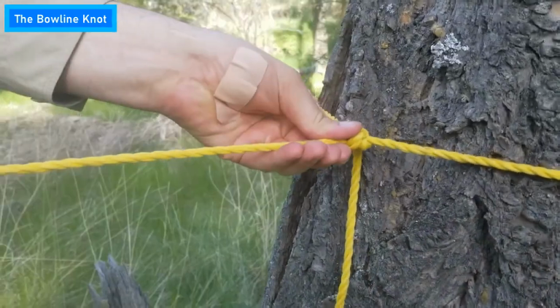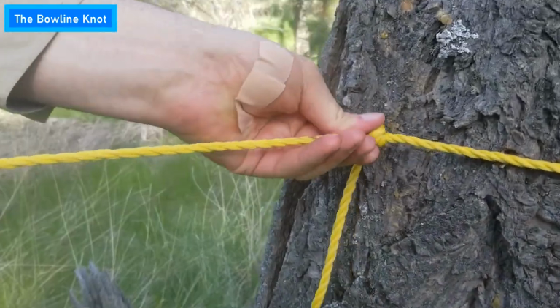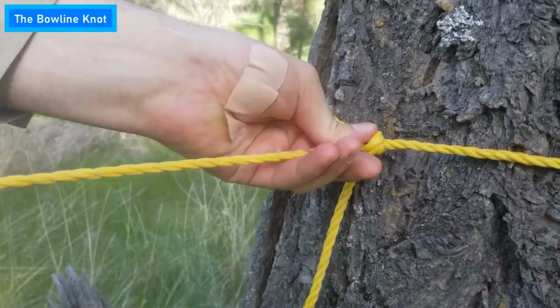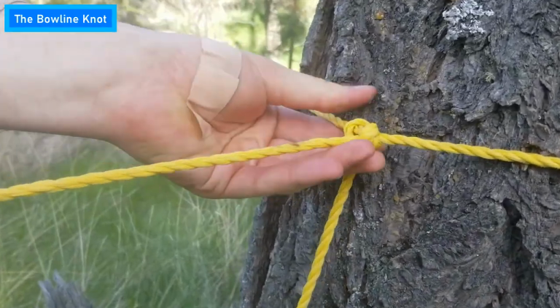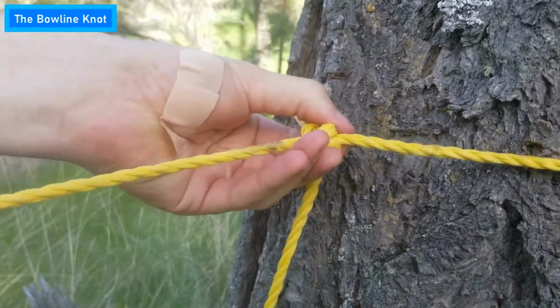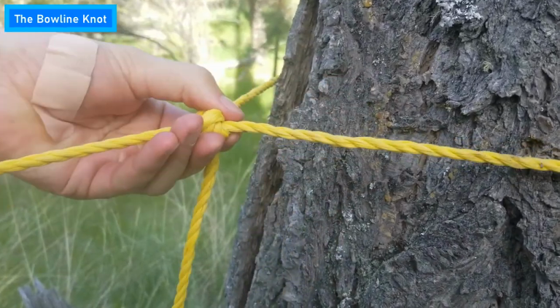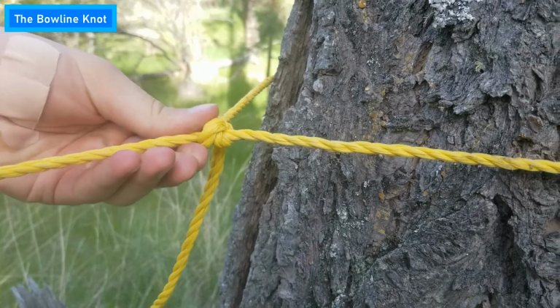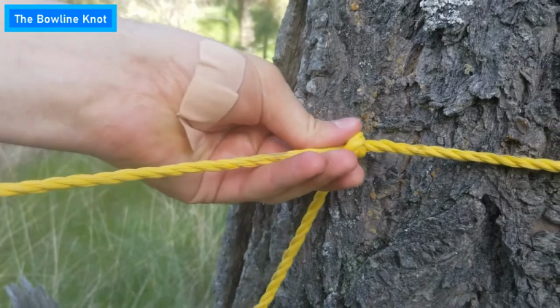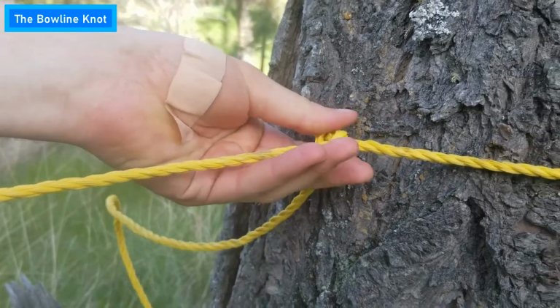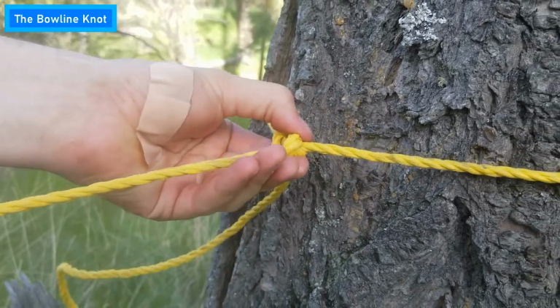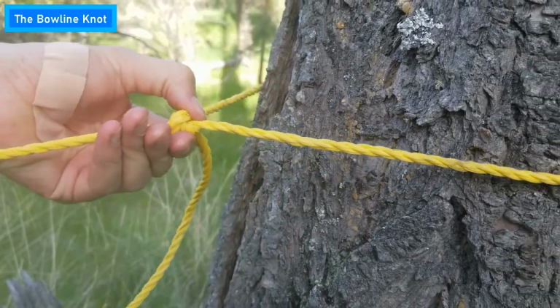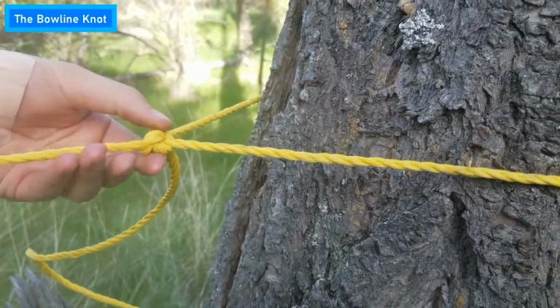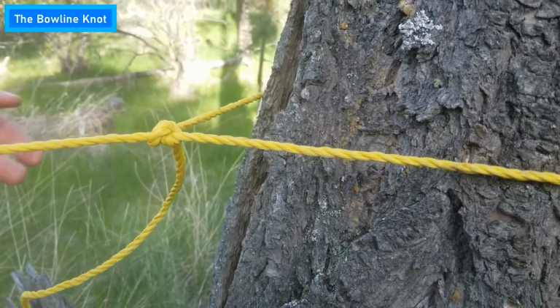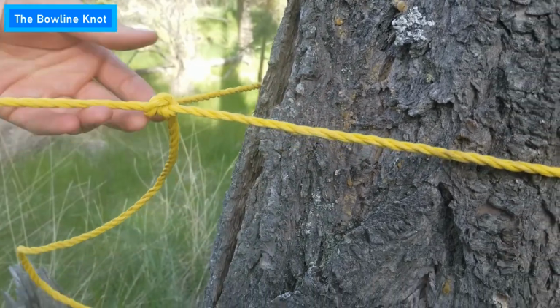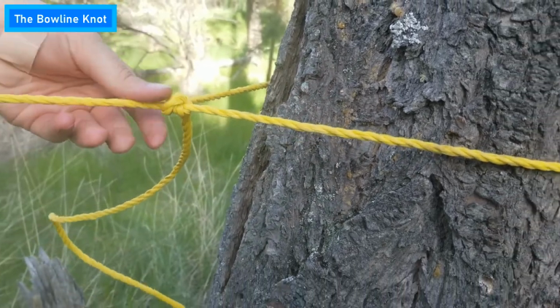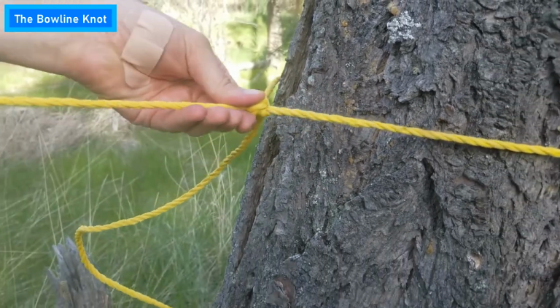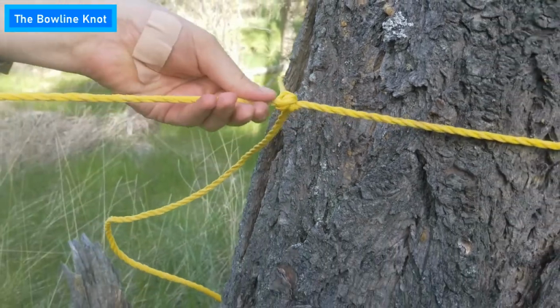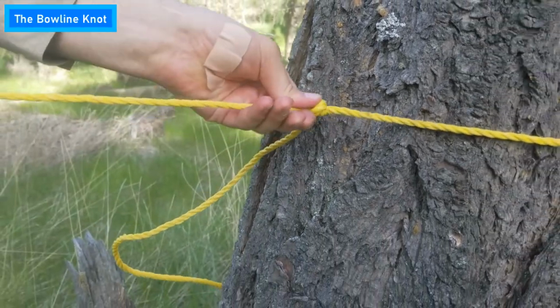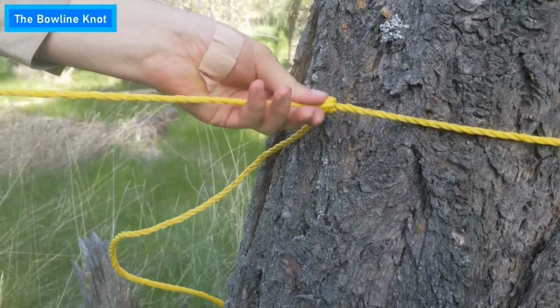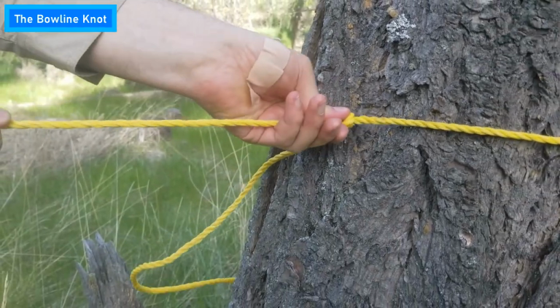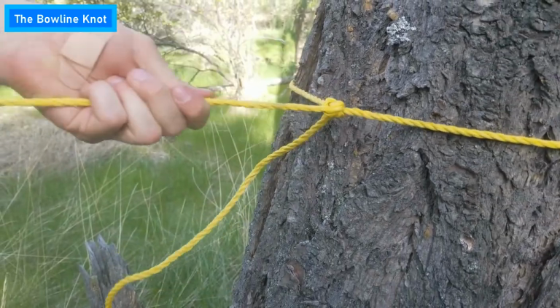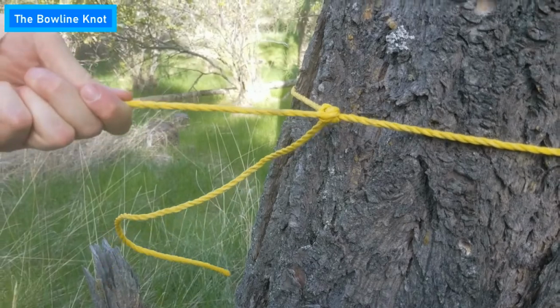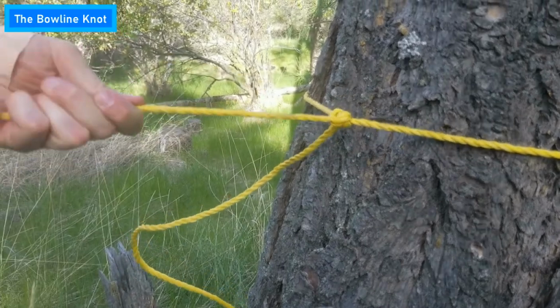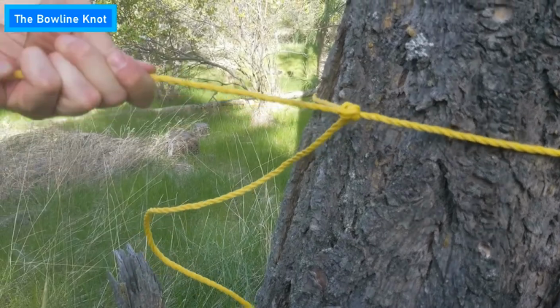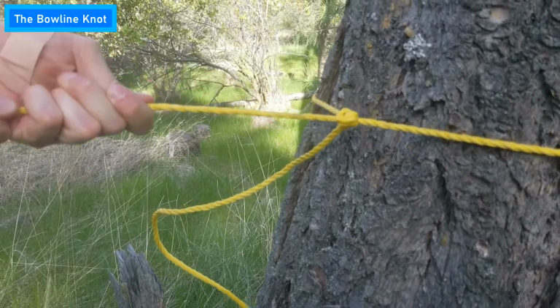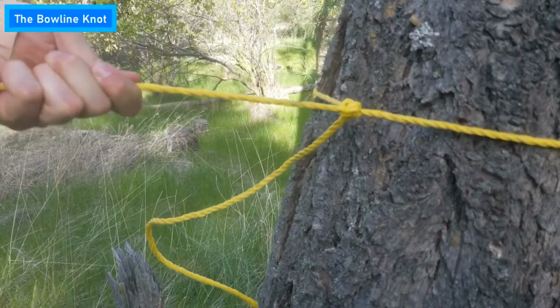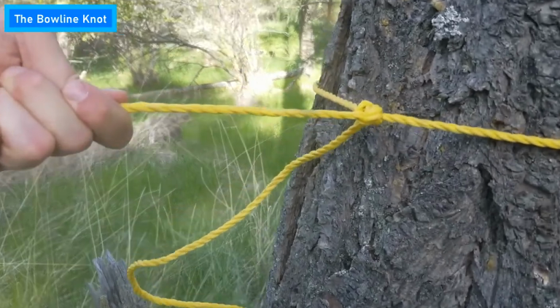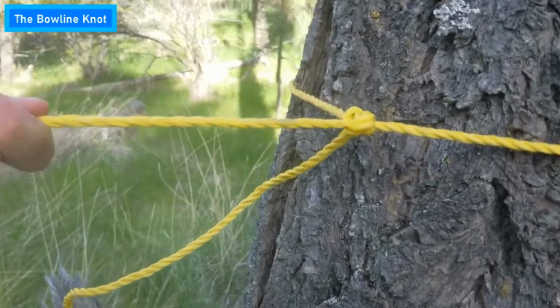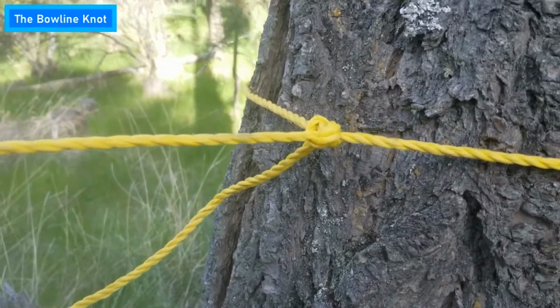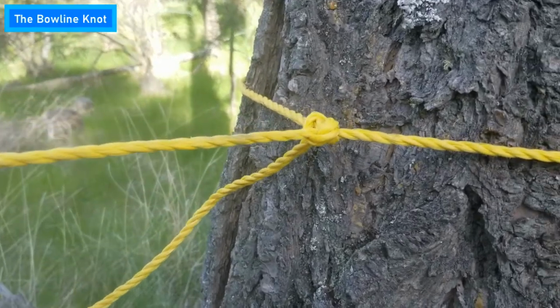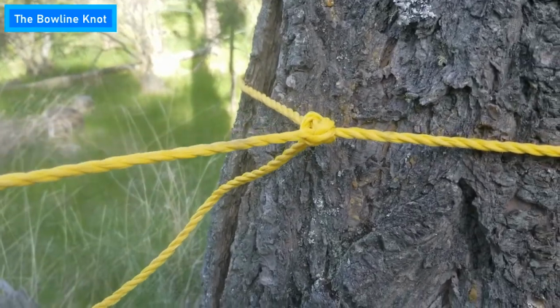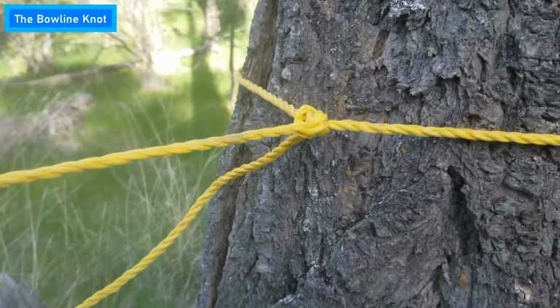You can see that's not moving. And this knot is also adjustable depending on the size of your tree. So I can cinch that right up real close to the tree, and you can see I'm putting a lot of force on that — that's not going anywhere.